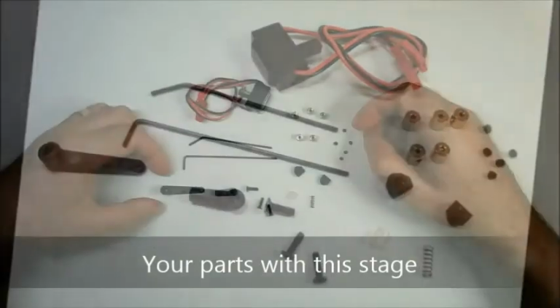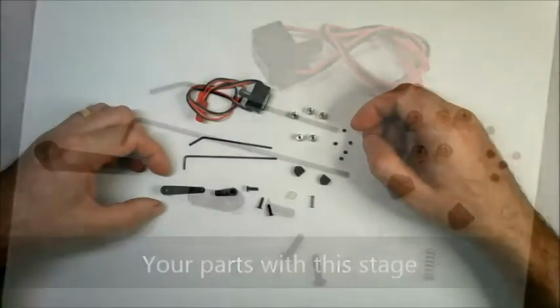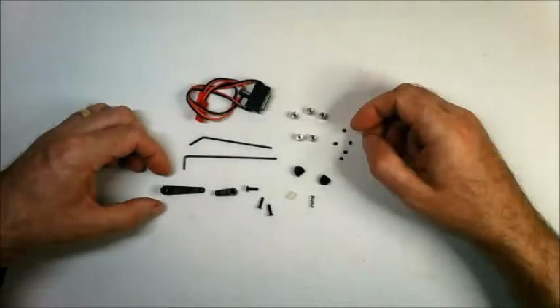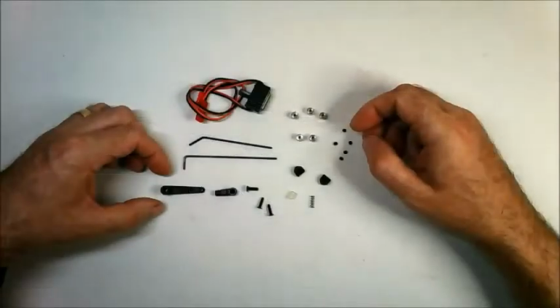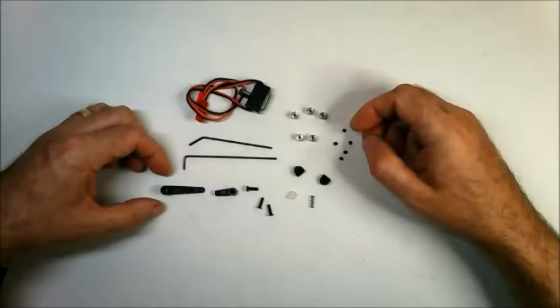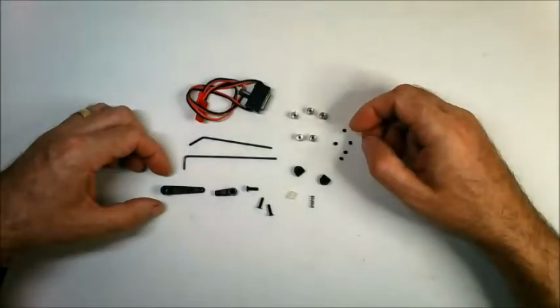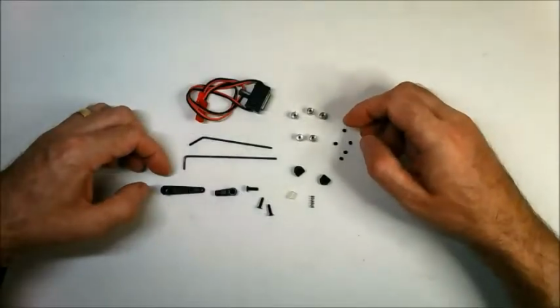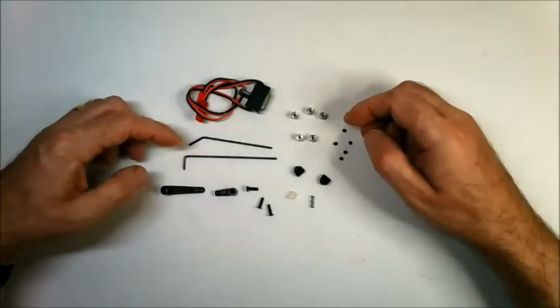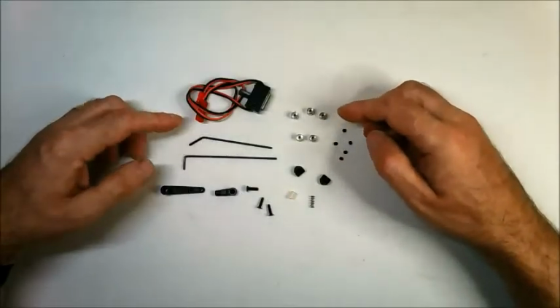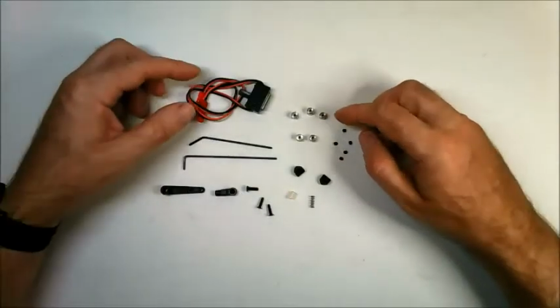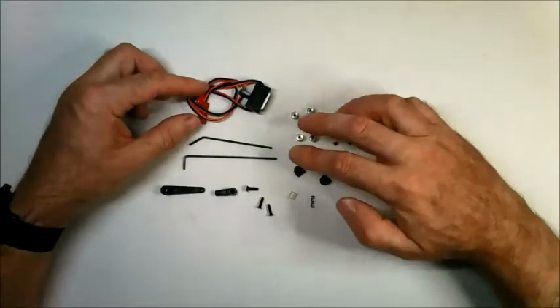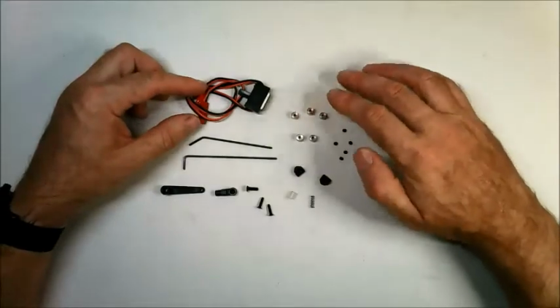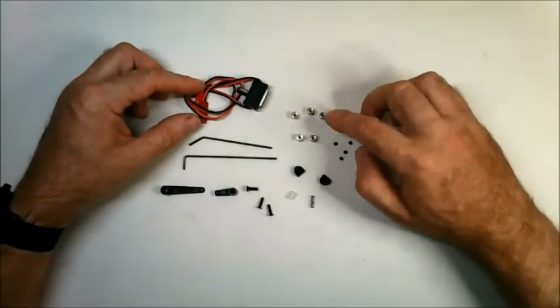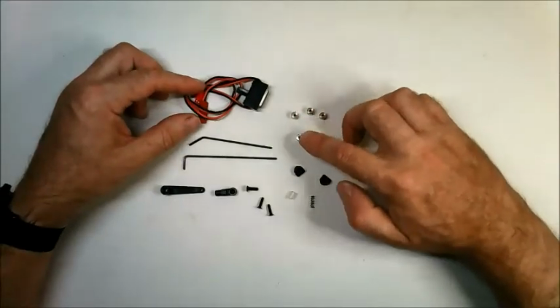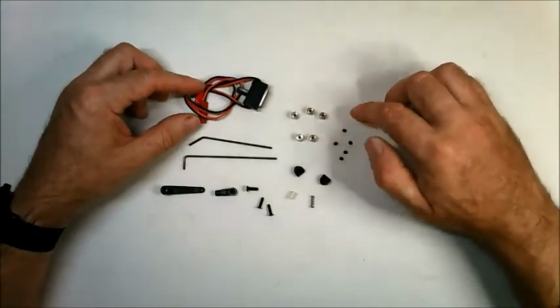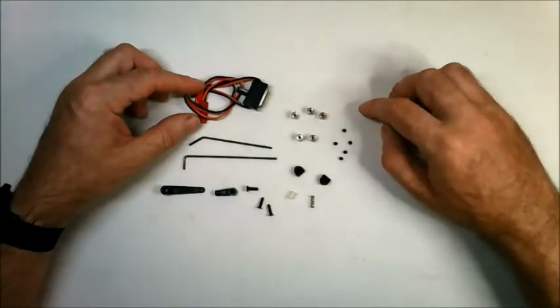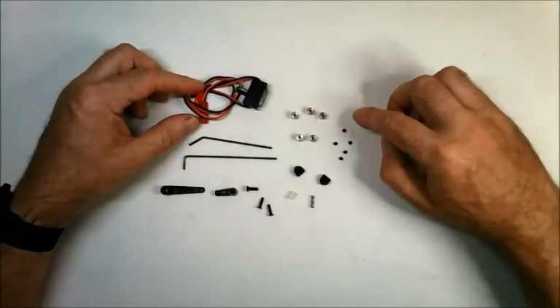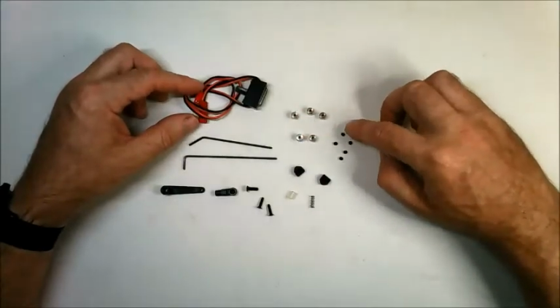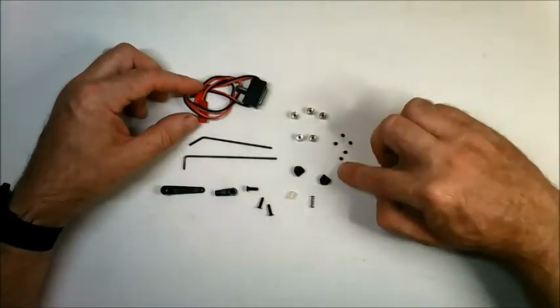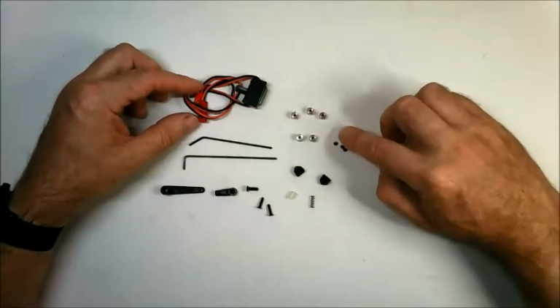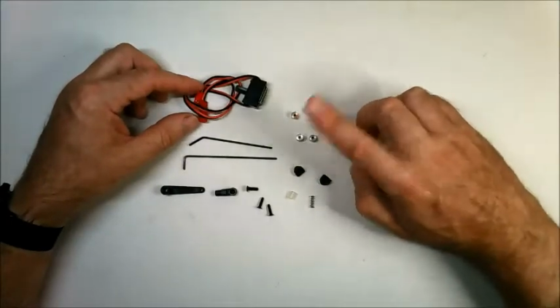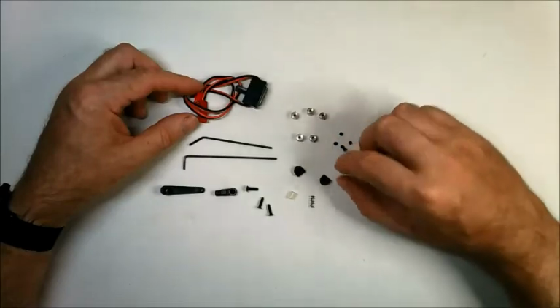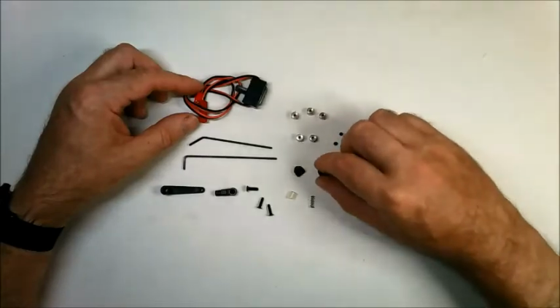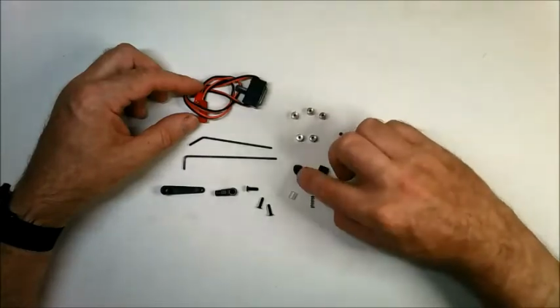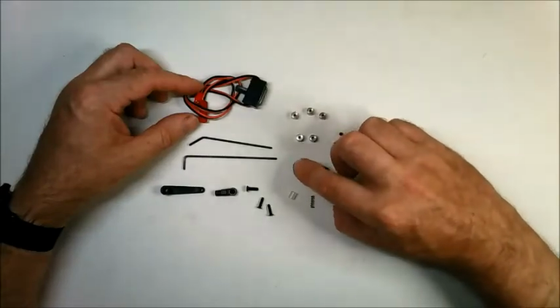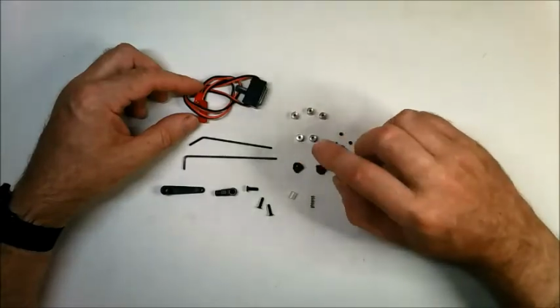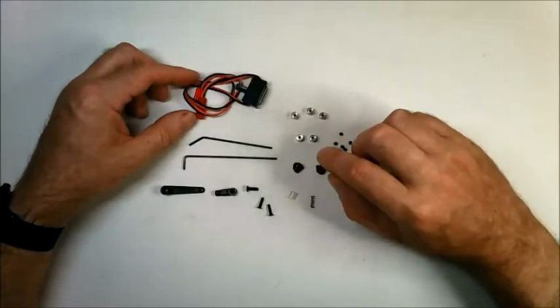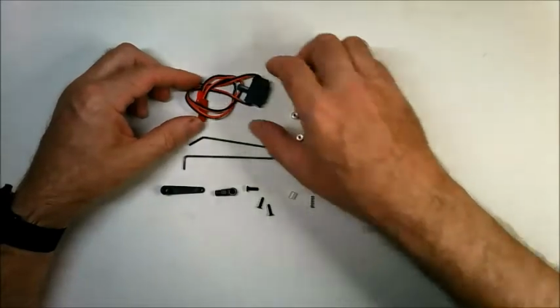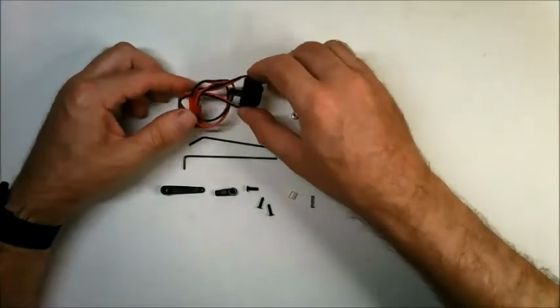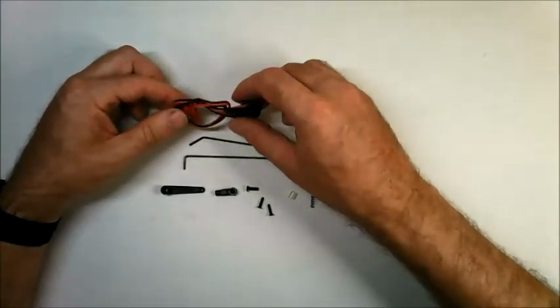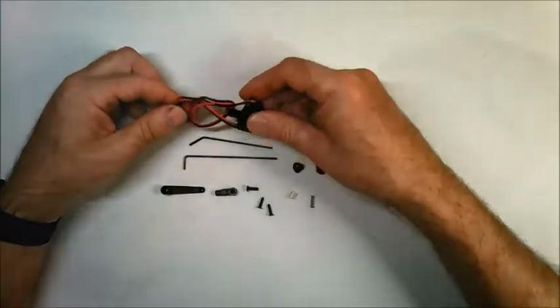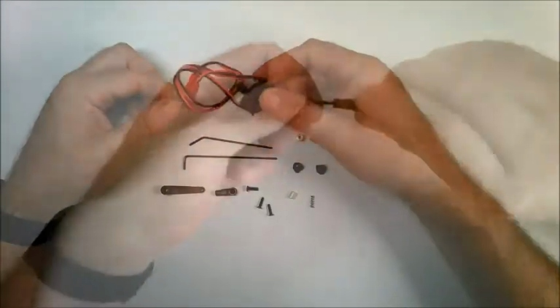Stage 67 is the brake and throttle linkages. As you can see, you get a lot of small parts for this stage, so you need to be careful you don't lose any of these bits. You get some grub screws and collars, these are the throttle rod guides, and you also get the main power switch as well.